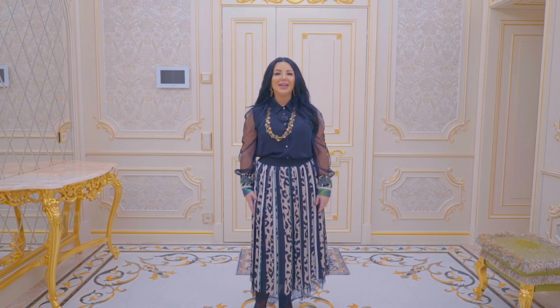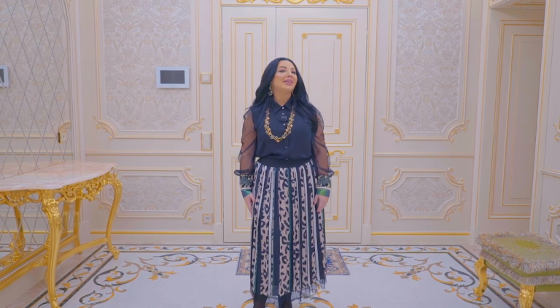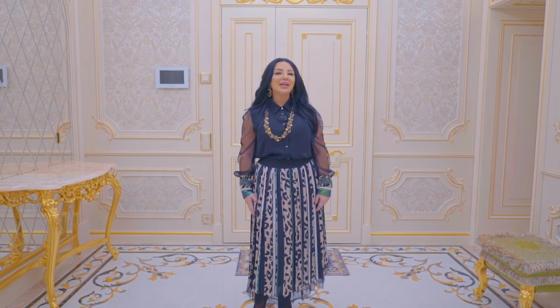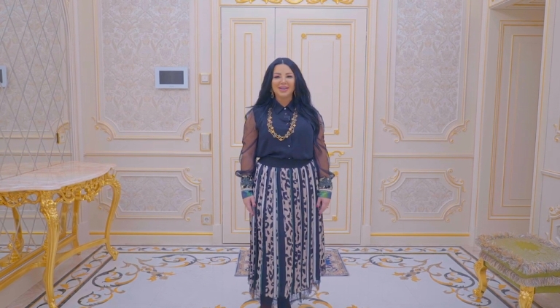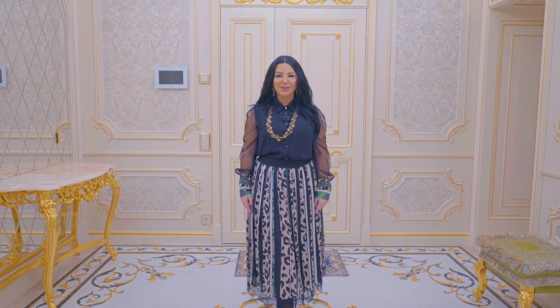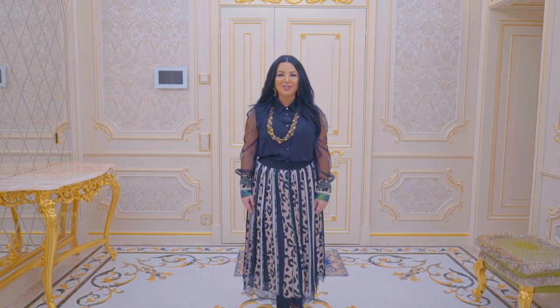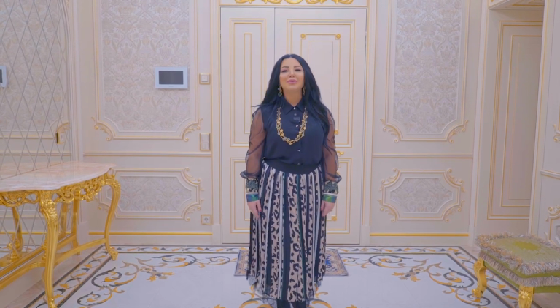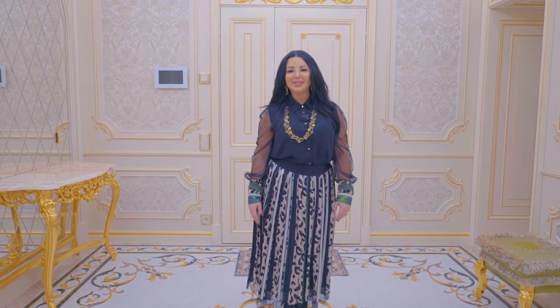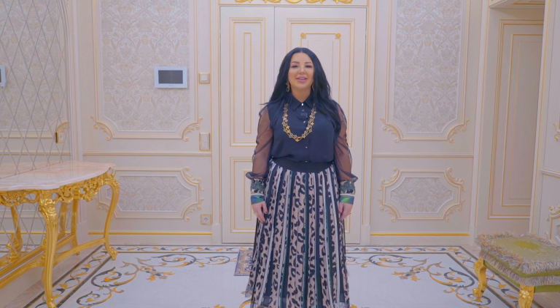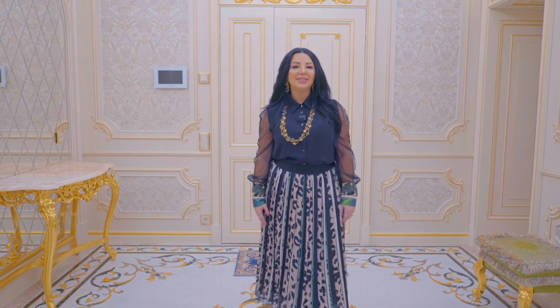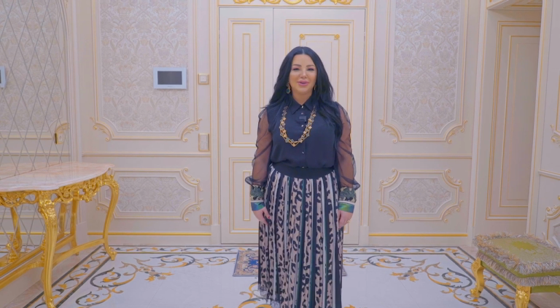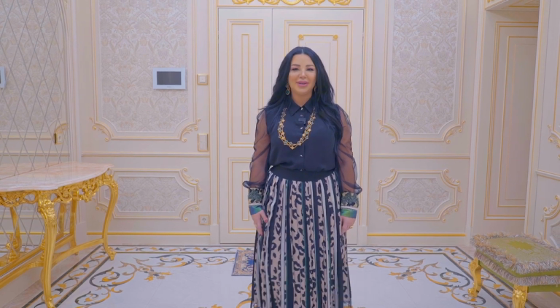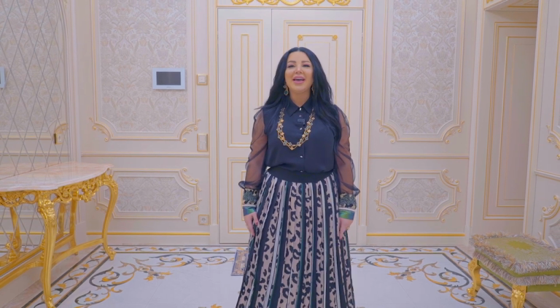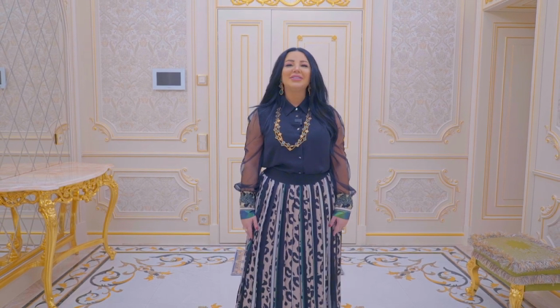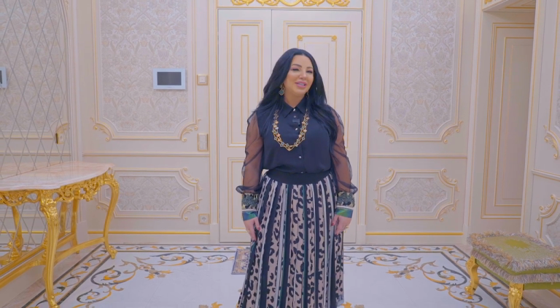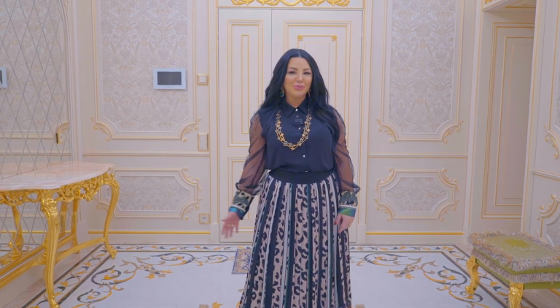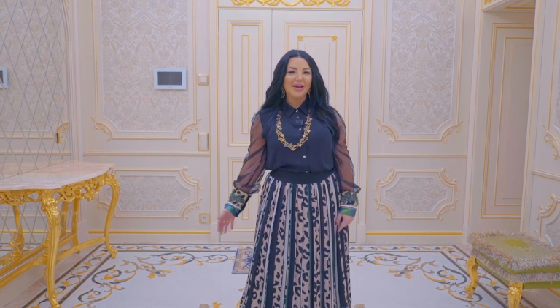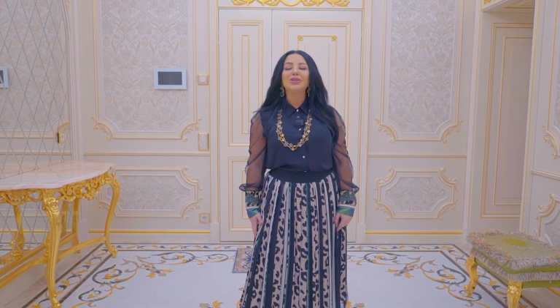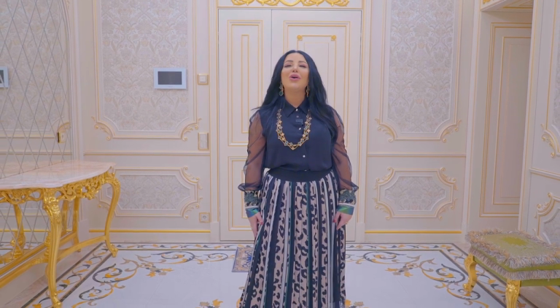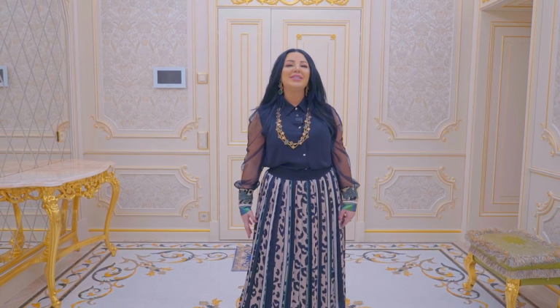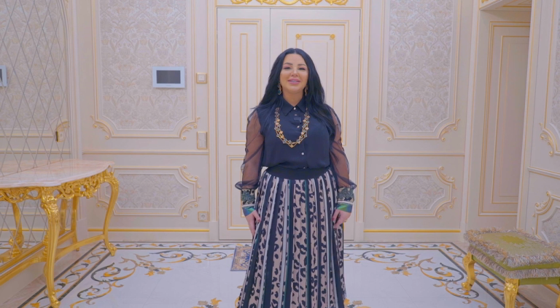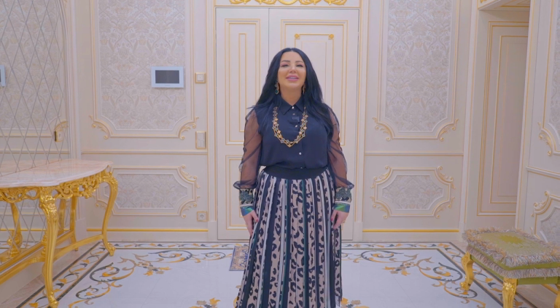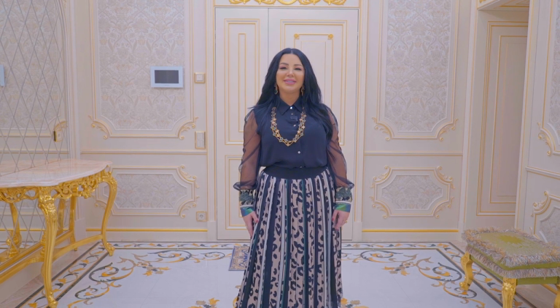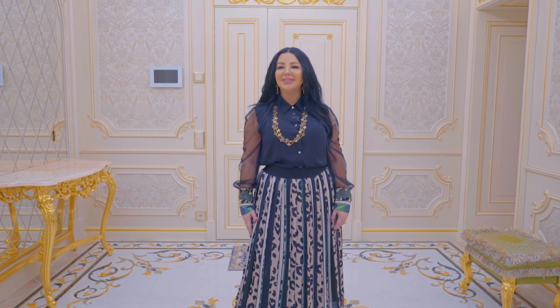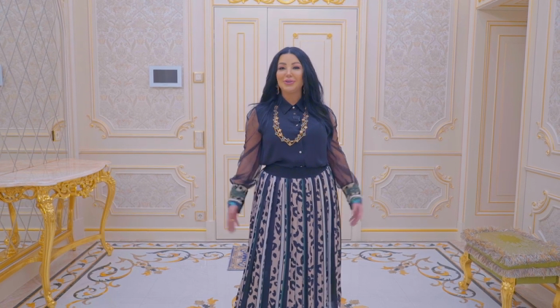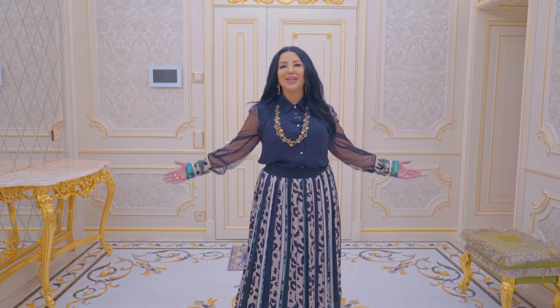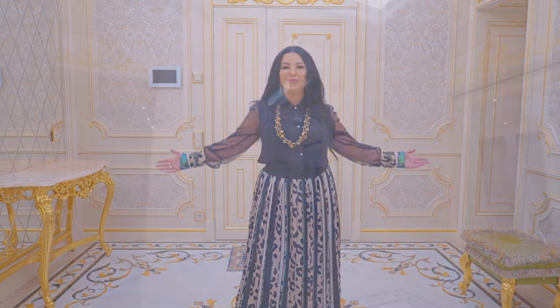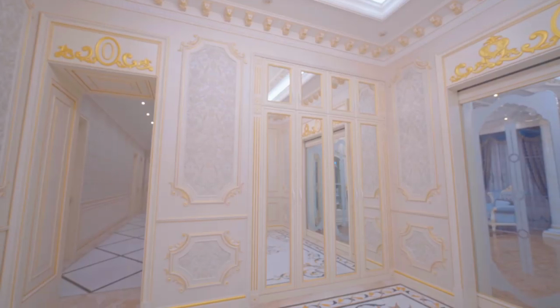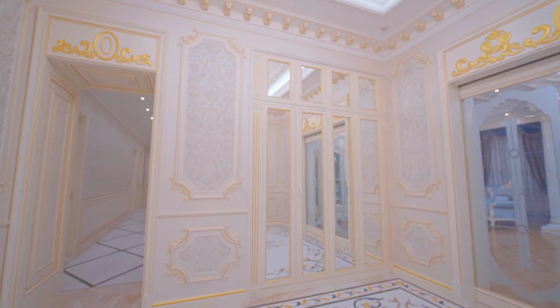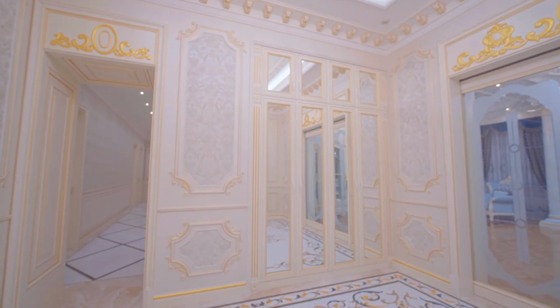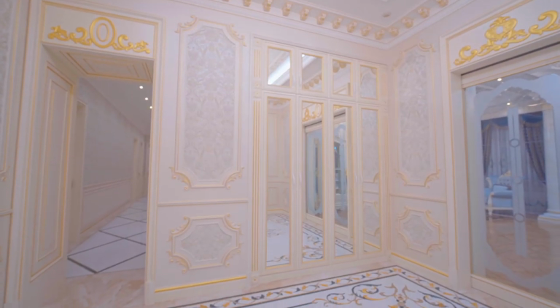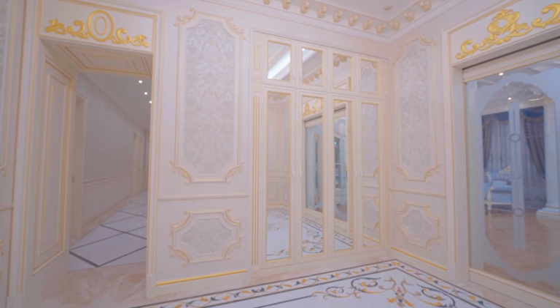I'm Katrina Antonovich. I'm chief designer and CEO of the company. Please join me — I will show you a secret classical interior design home.